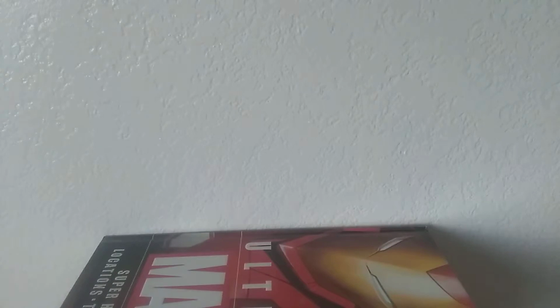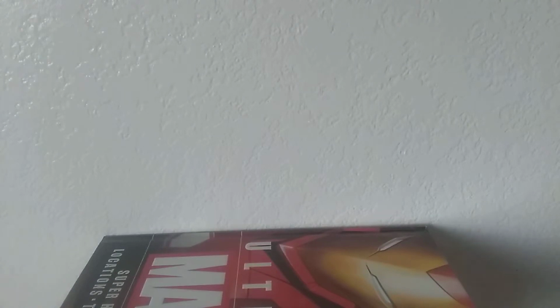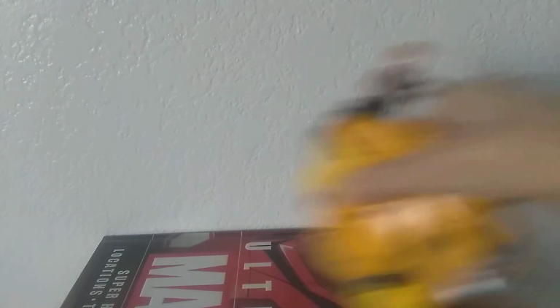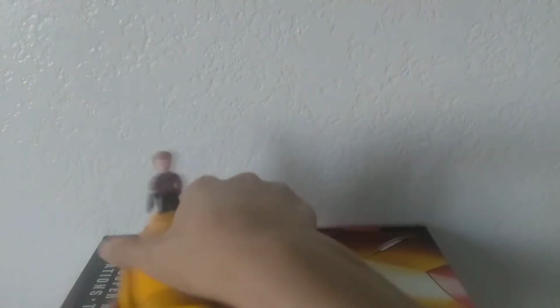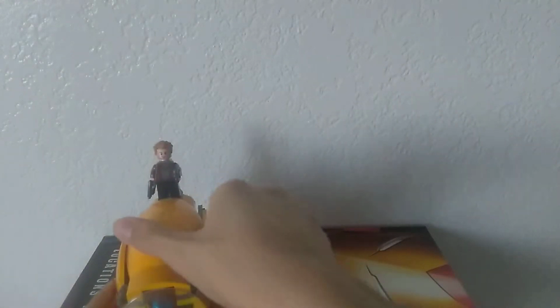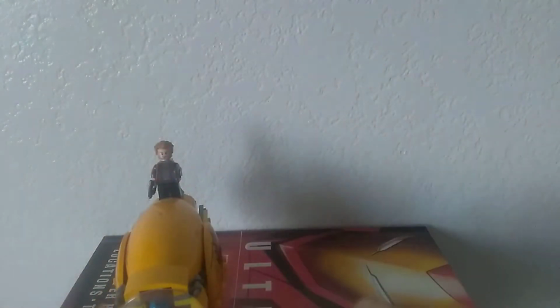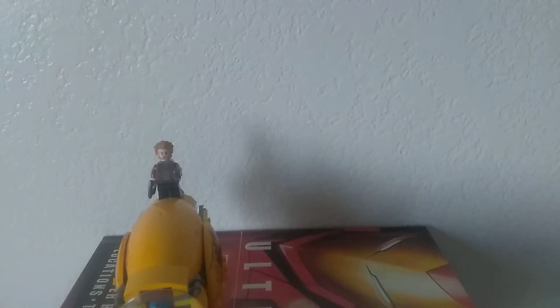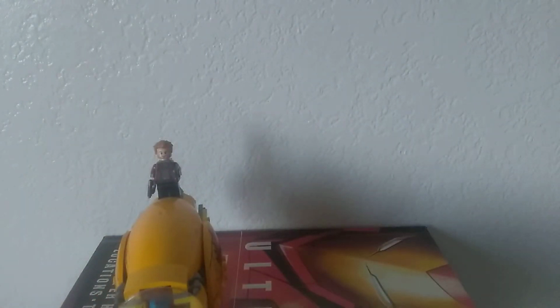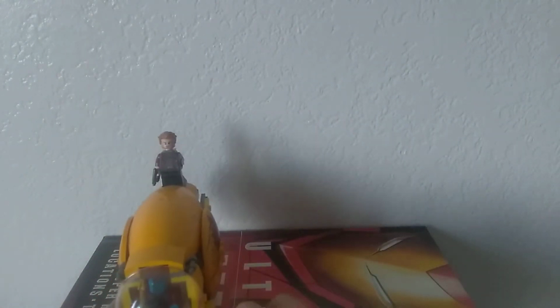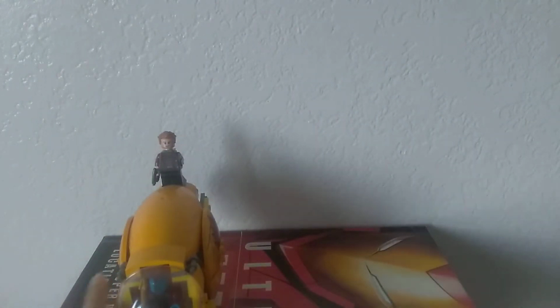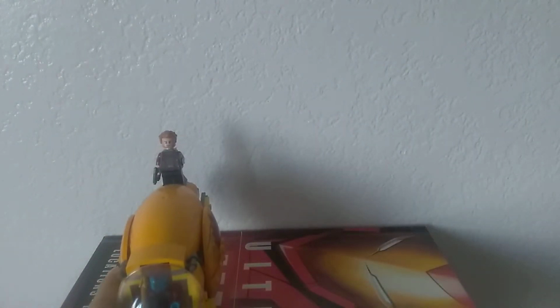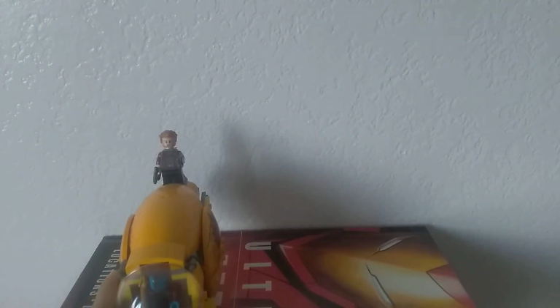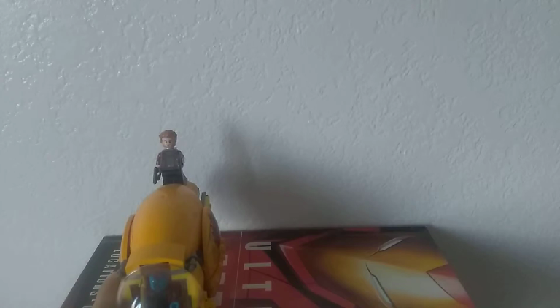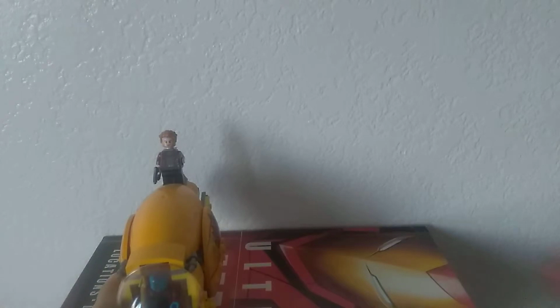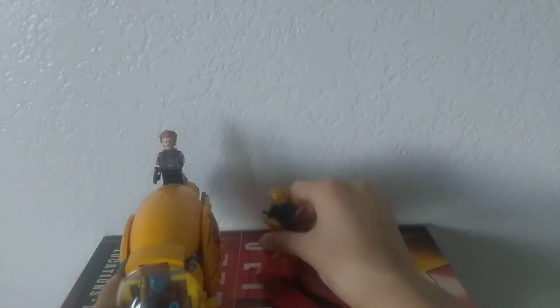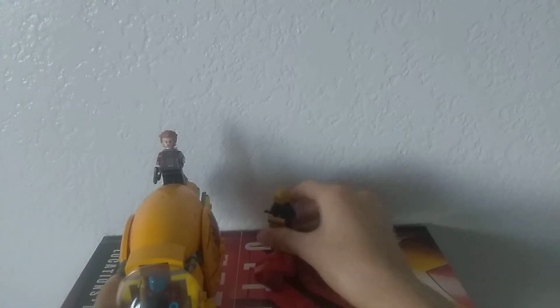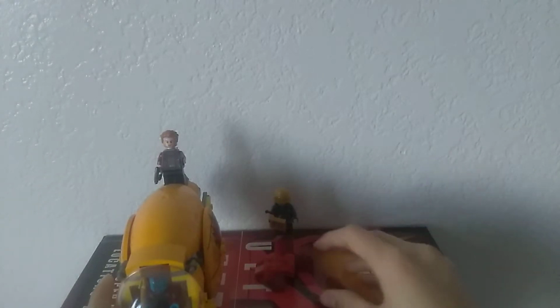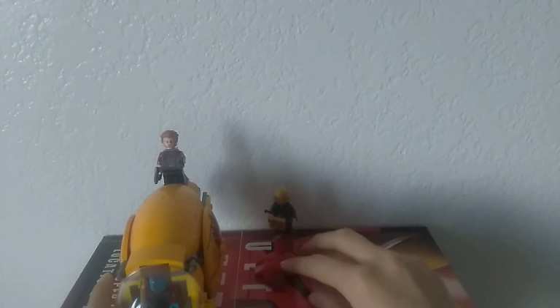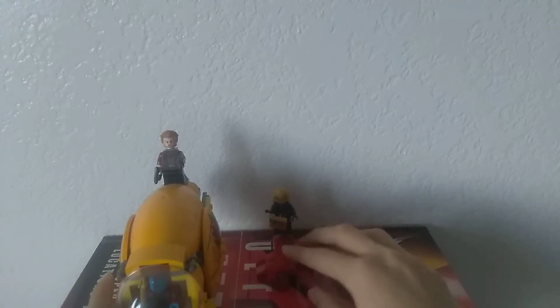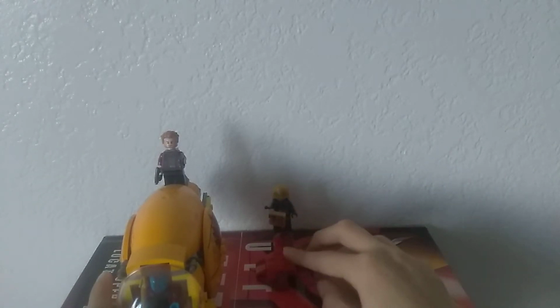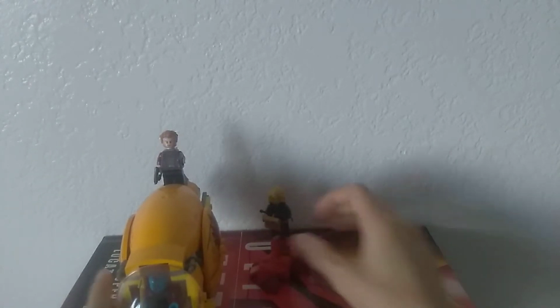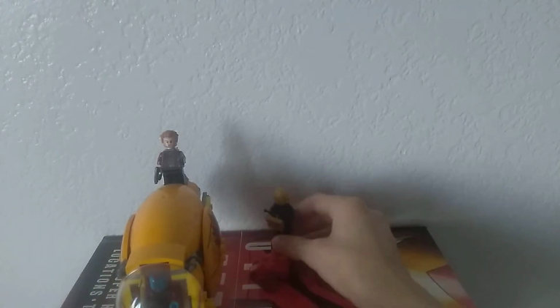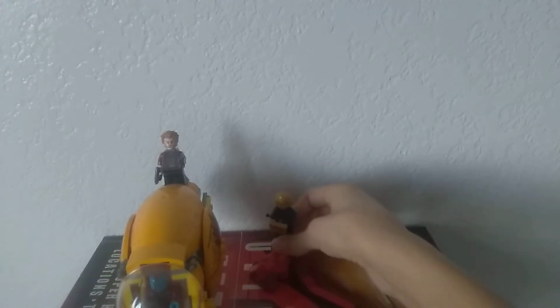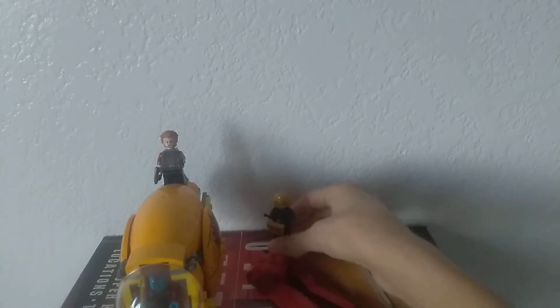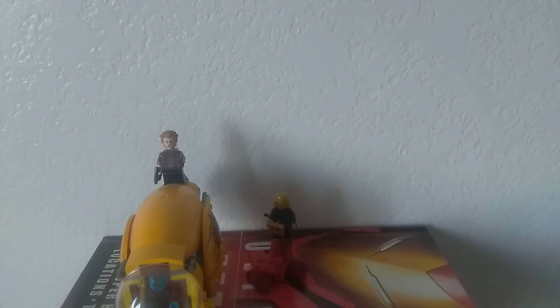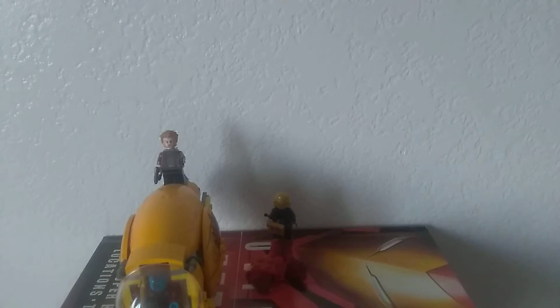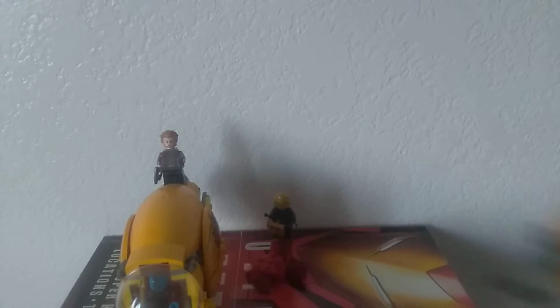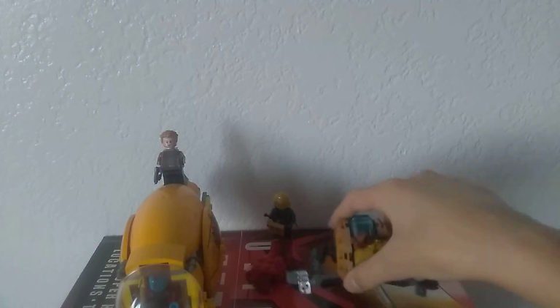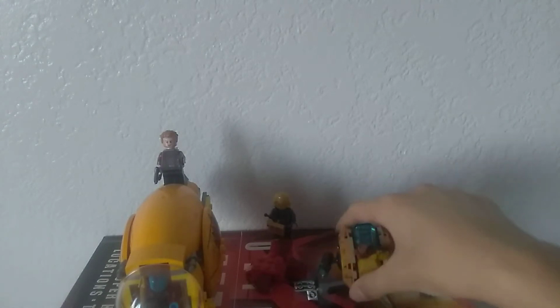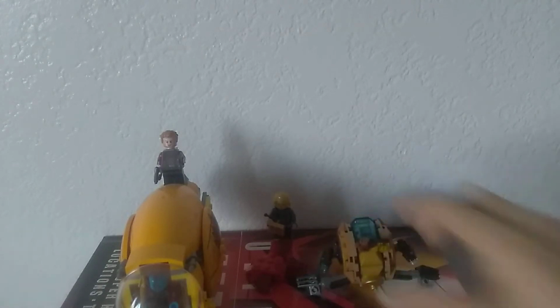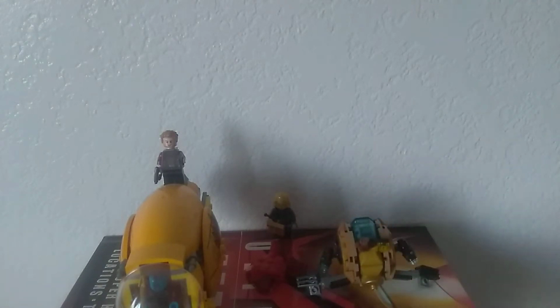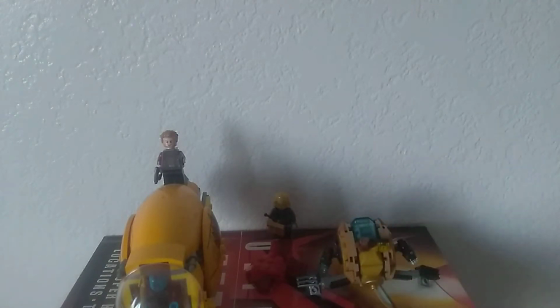It reminds me of this Lego set I built a long time ago. It just looks so cool. I'll show you.